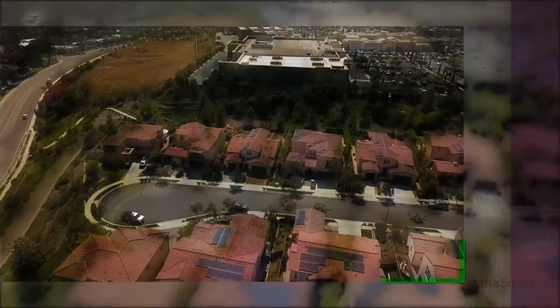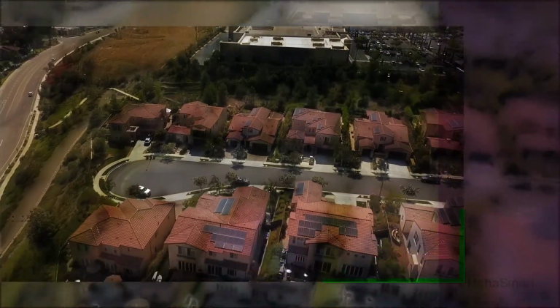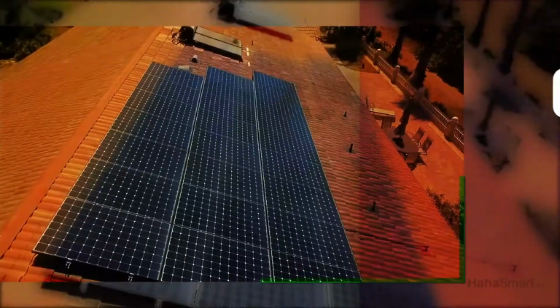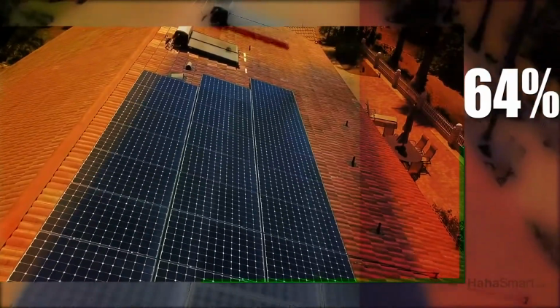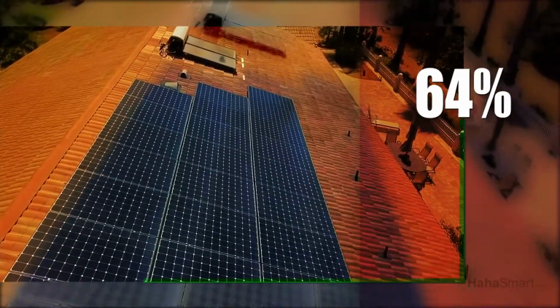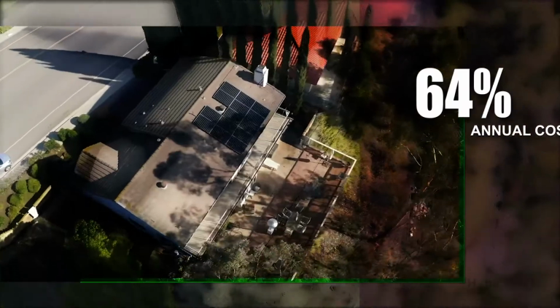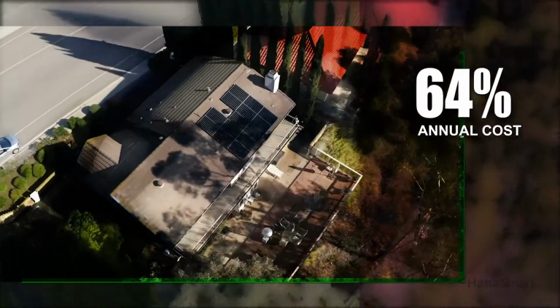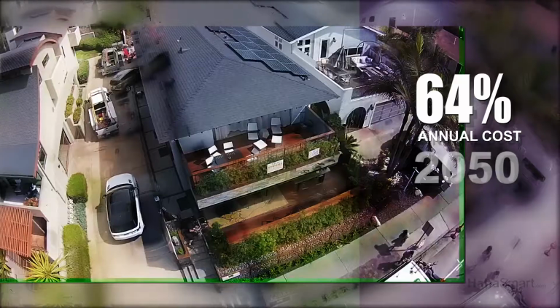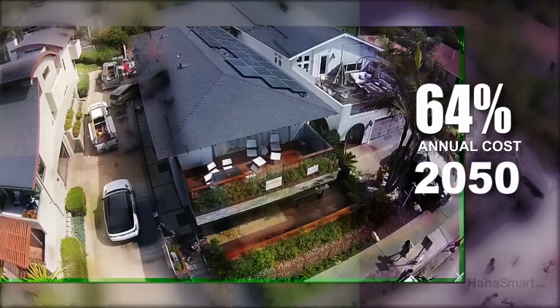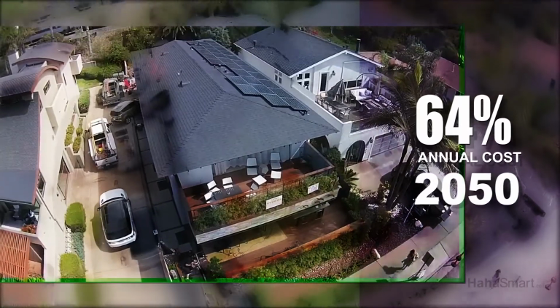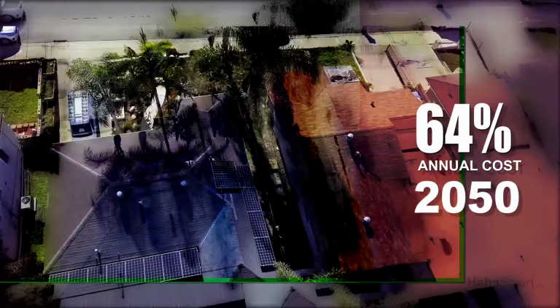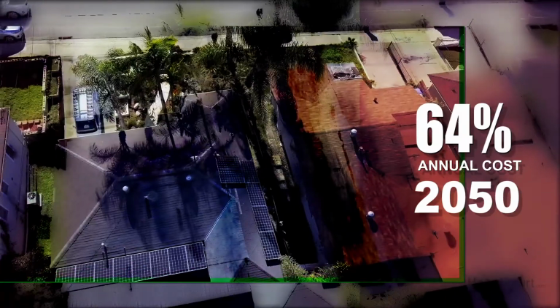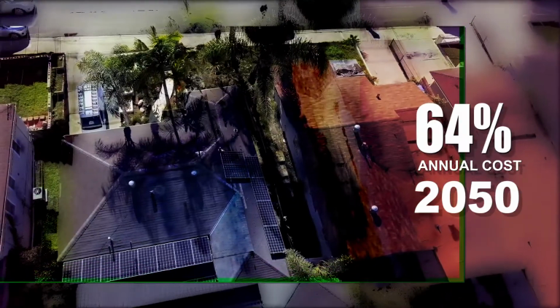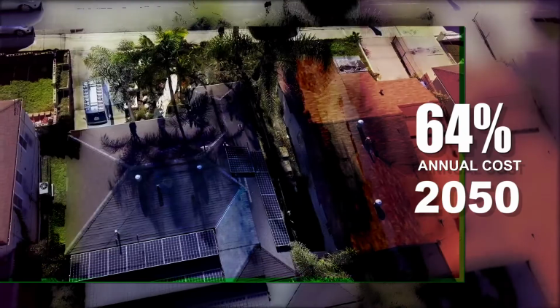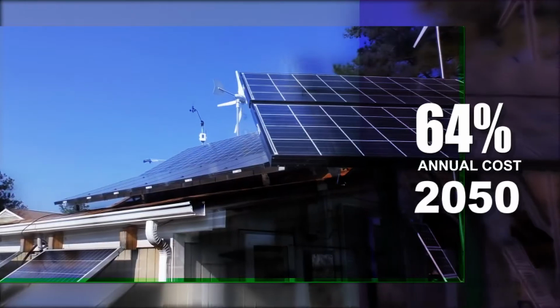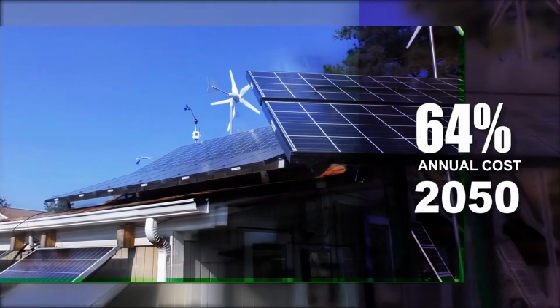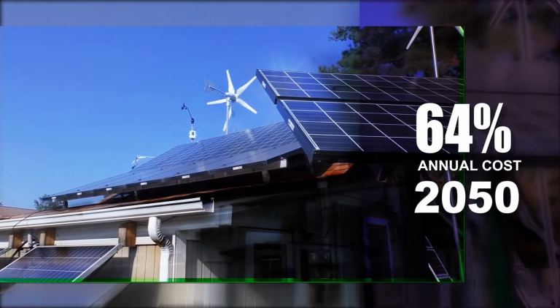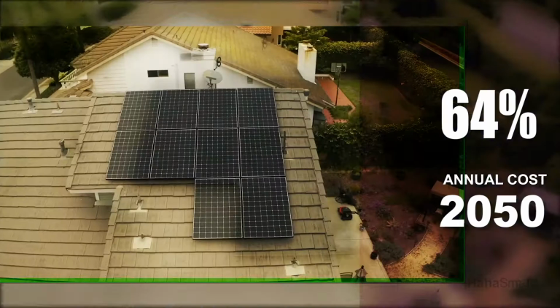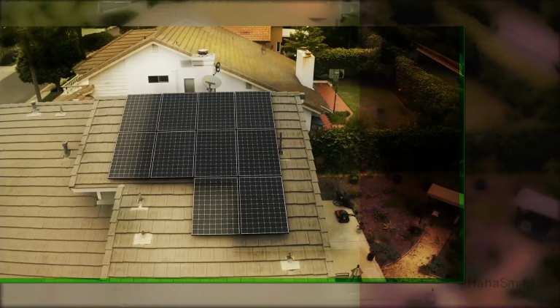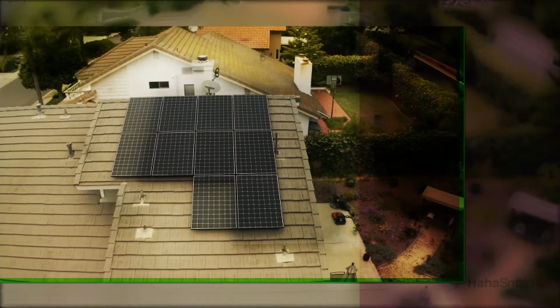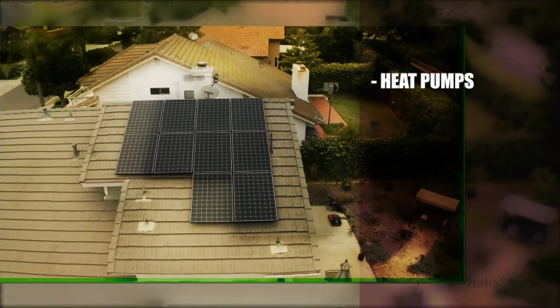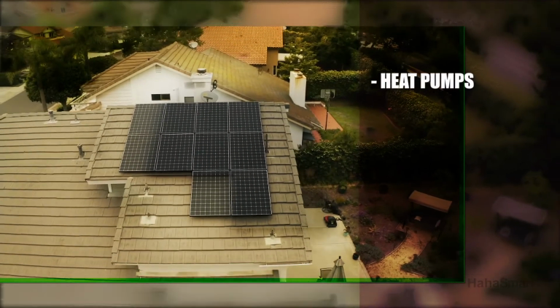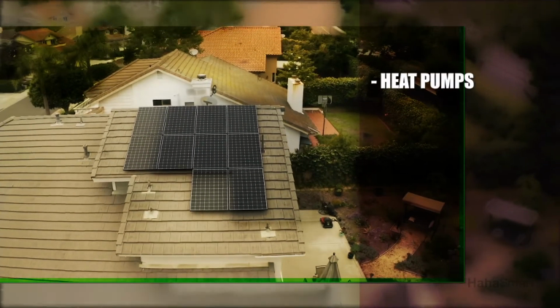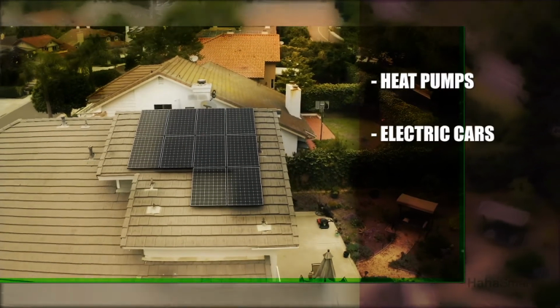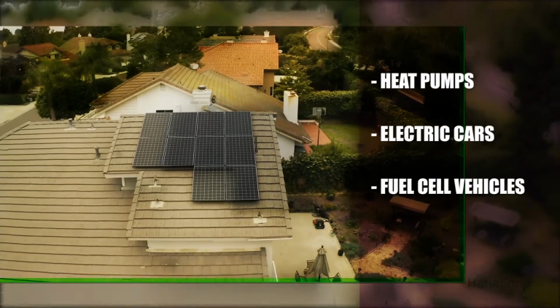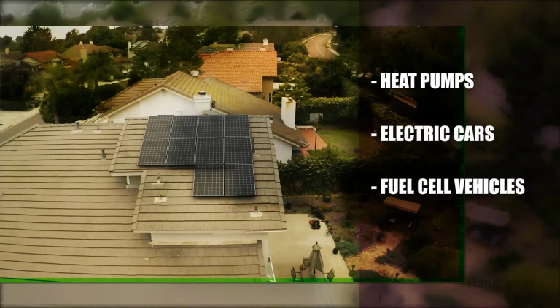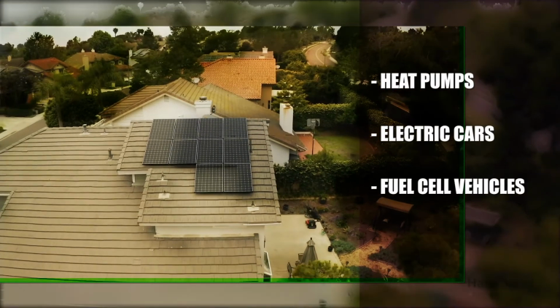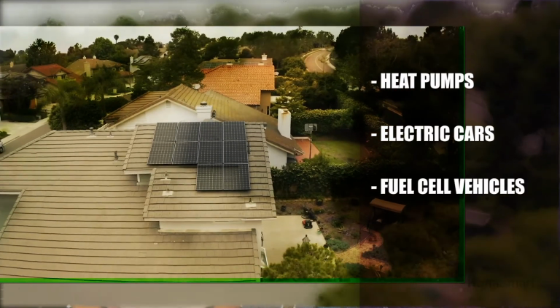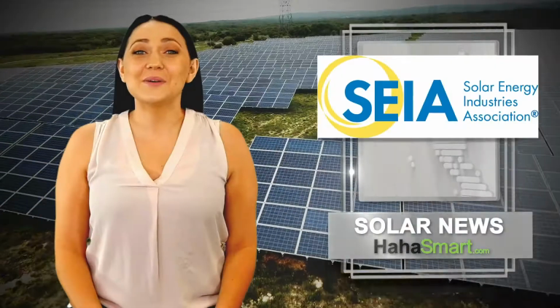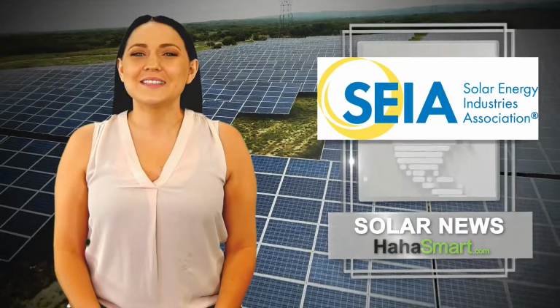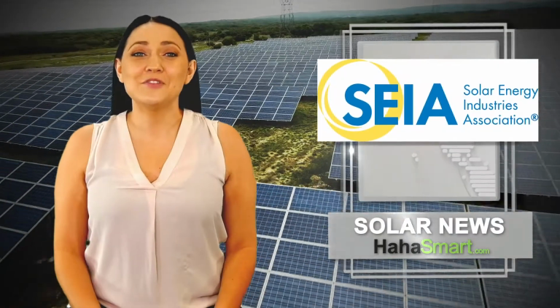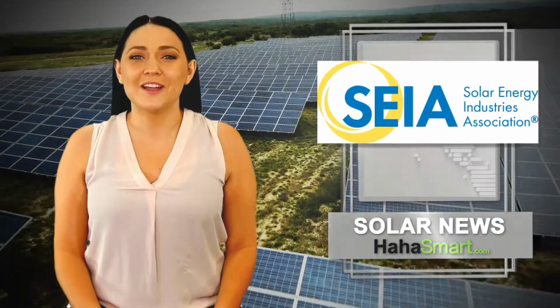Consumers would save around 64% of their annual energy cost in 2050 under the plan, due to low-cost solar panels and wind power, along with savings from energy-efficient heat pumps, electric cars, and fuel cell vehicles.